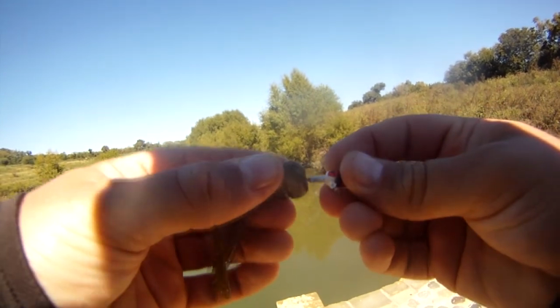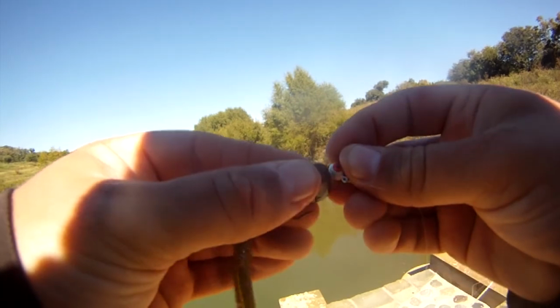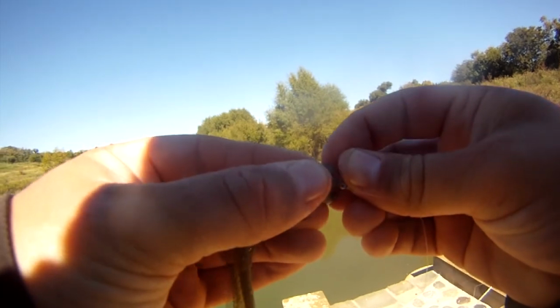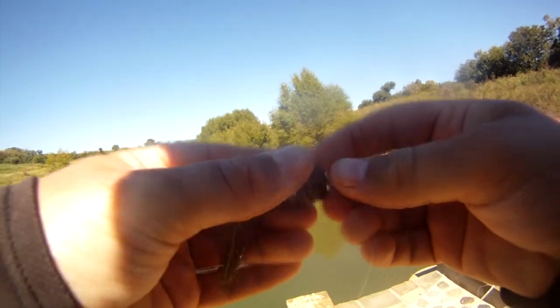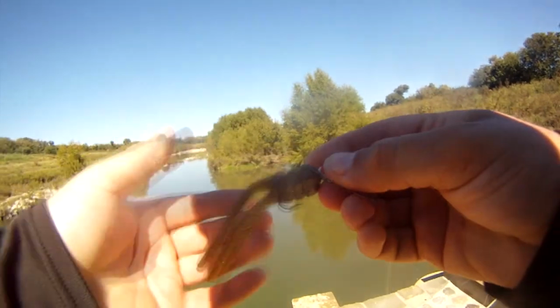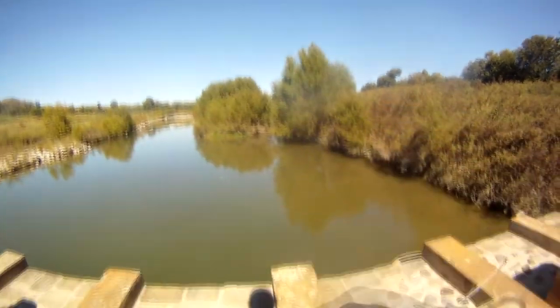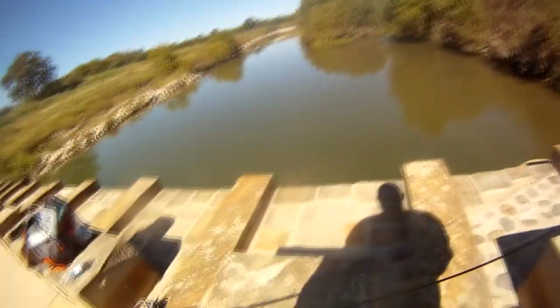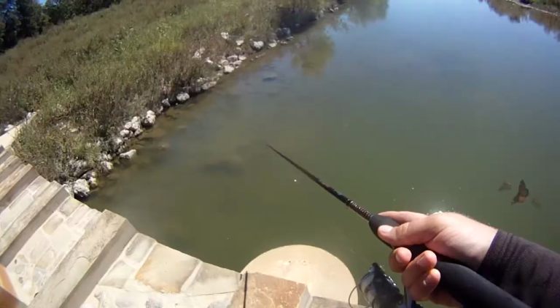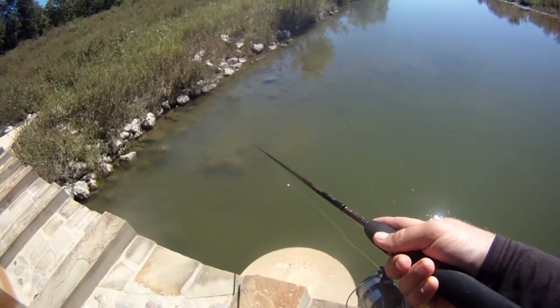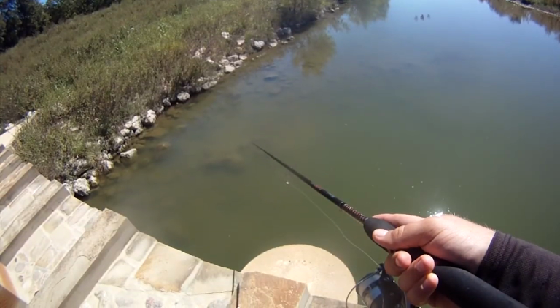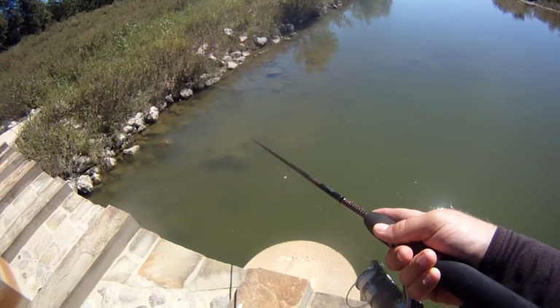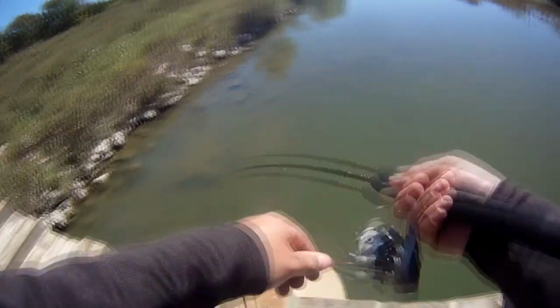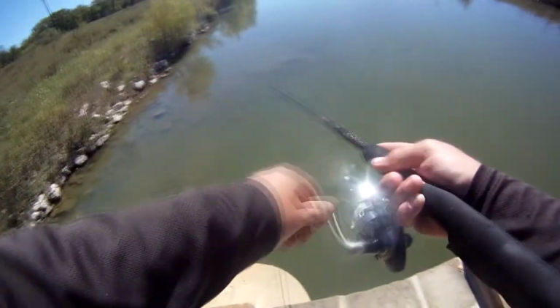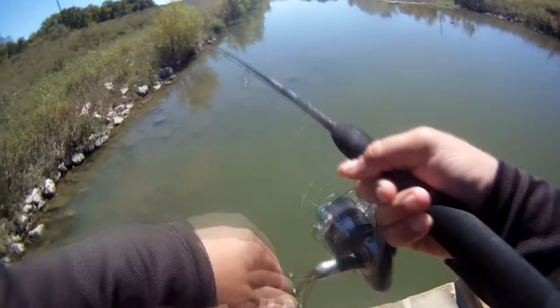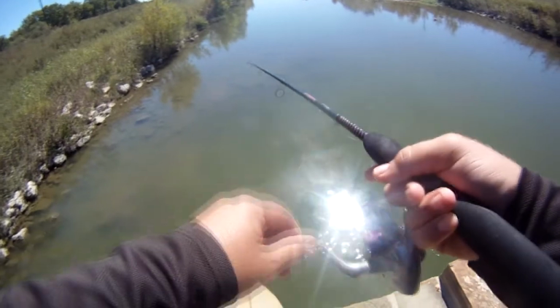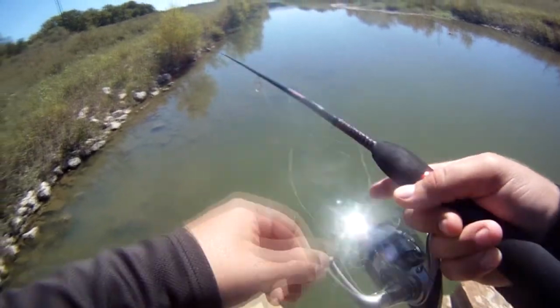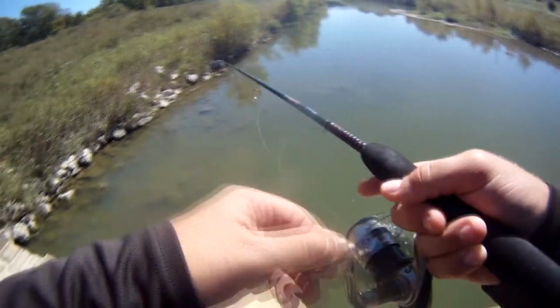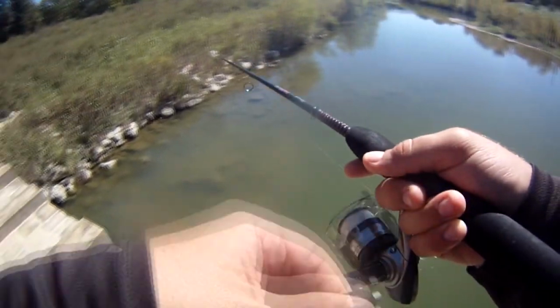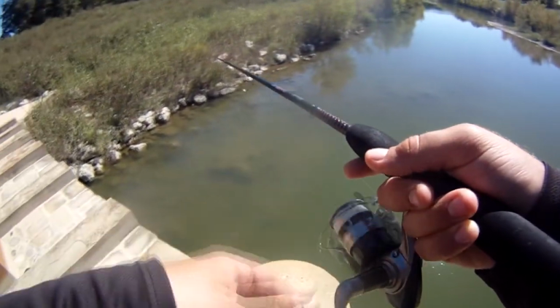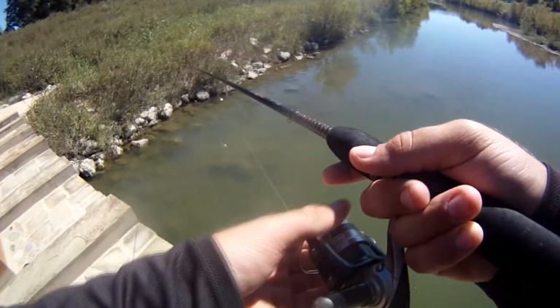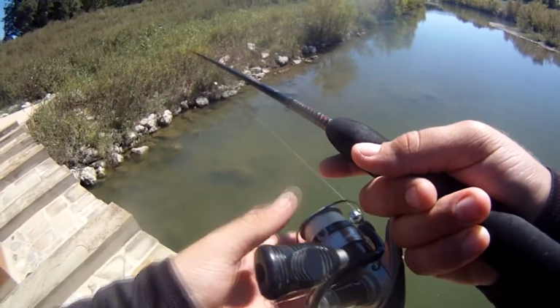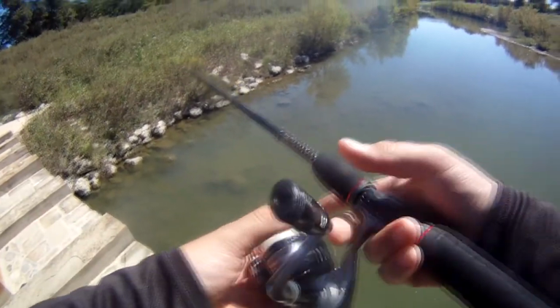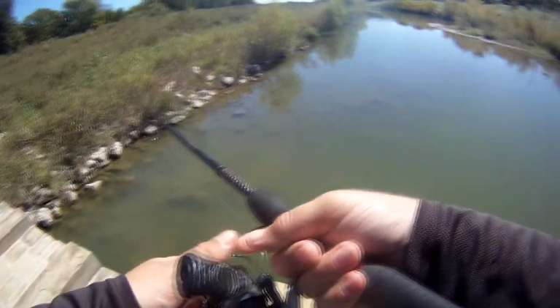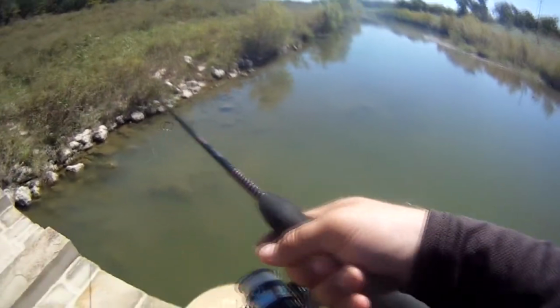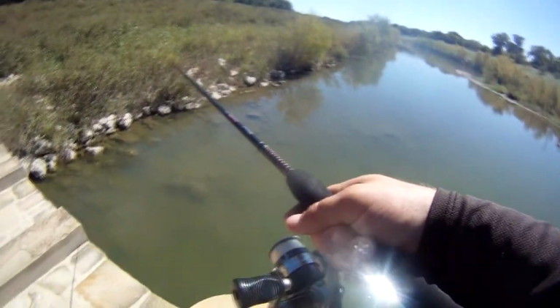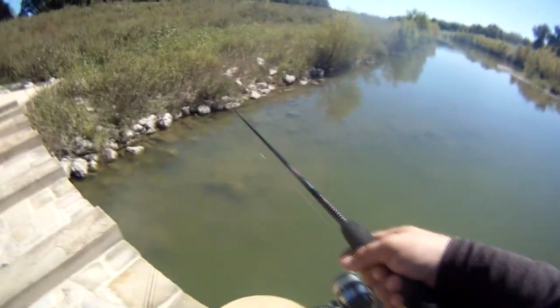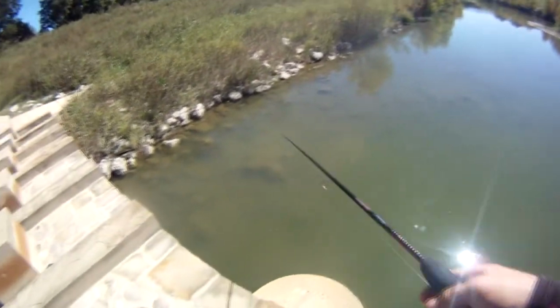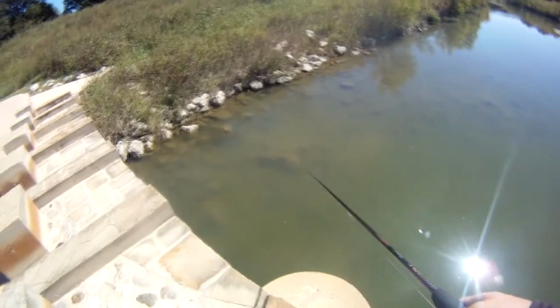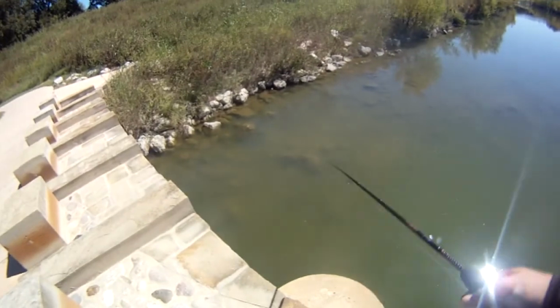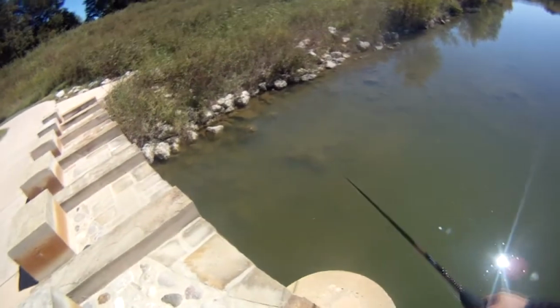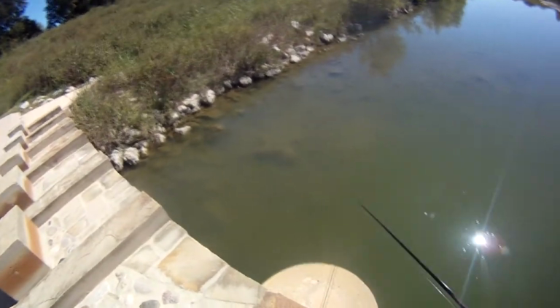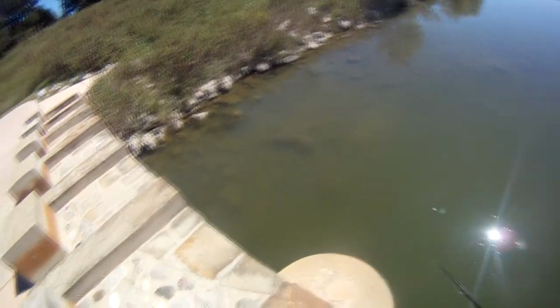There we go. That's the most frustrating thing in the world — when you see it grab it, and then you go to set the hook and he doesn't even have it.